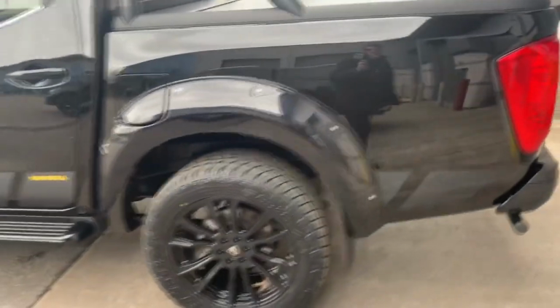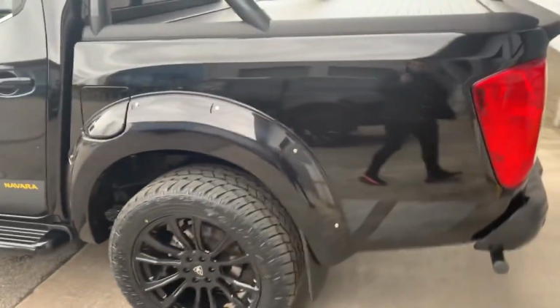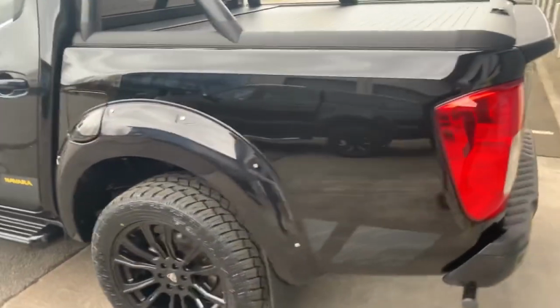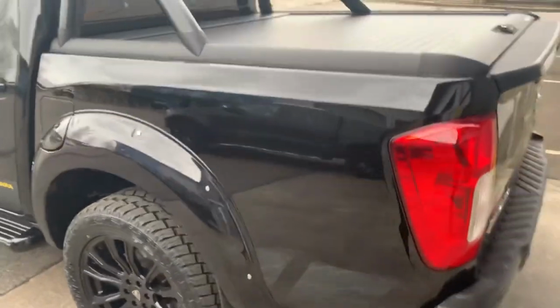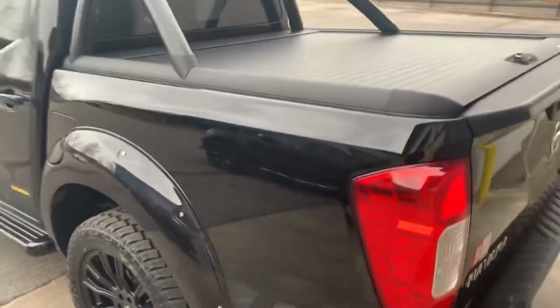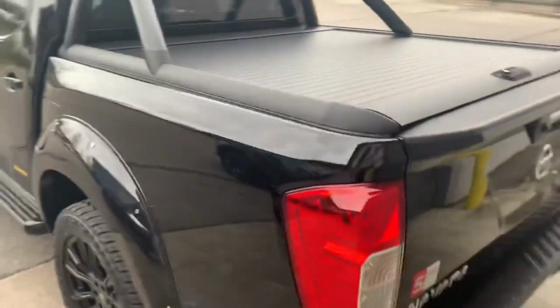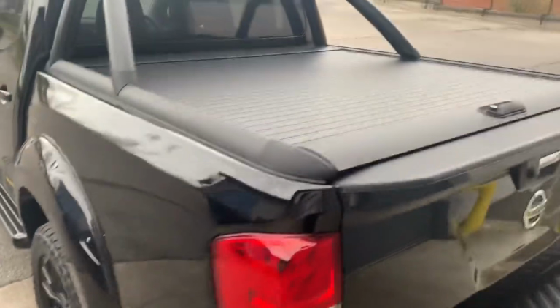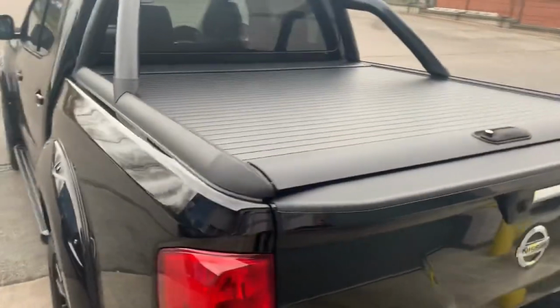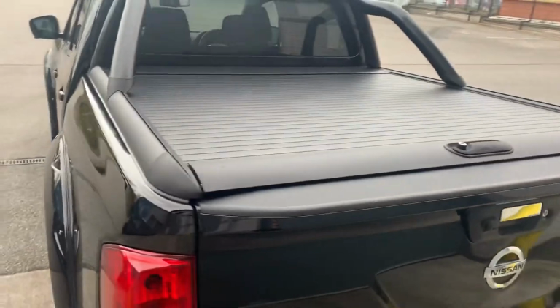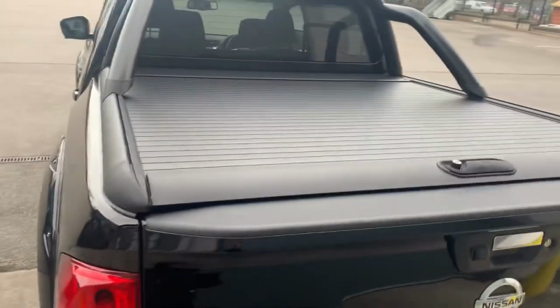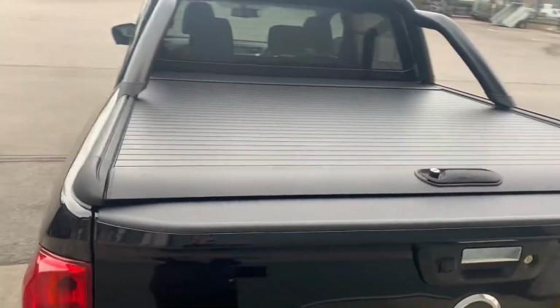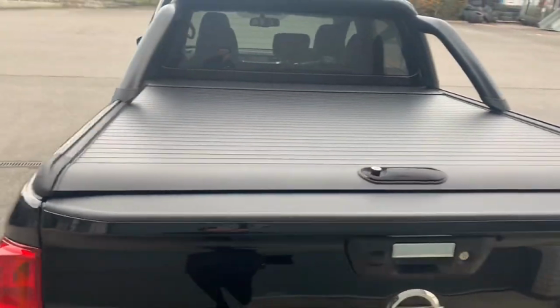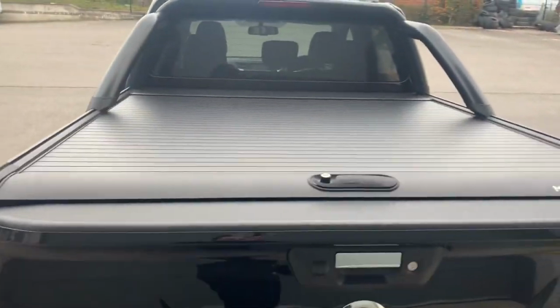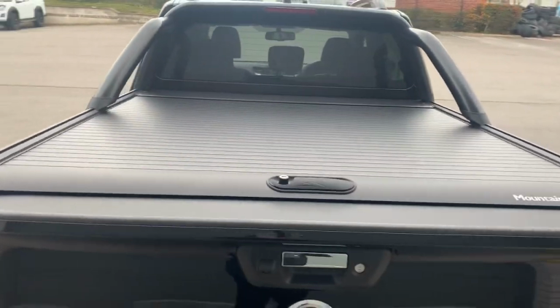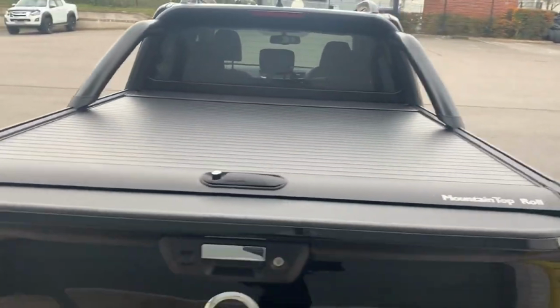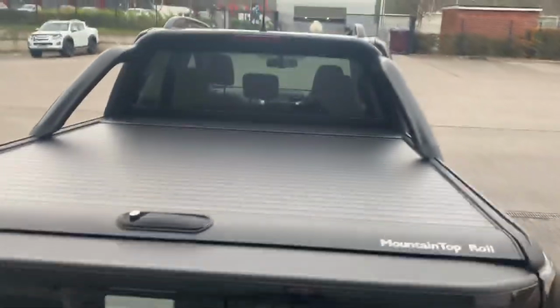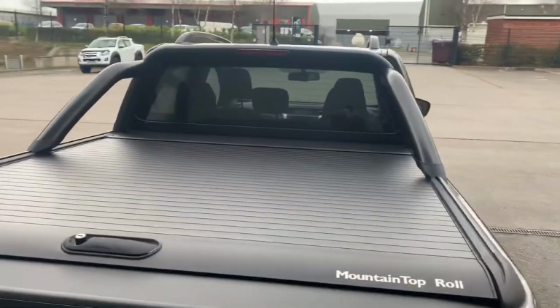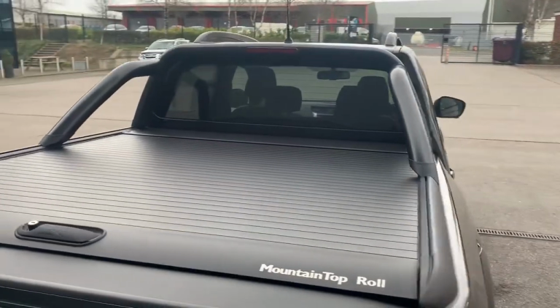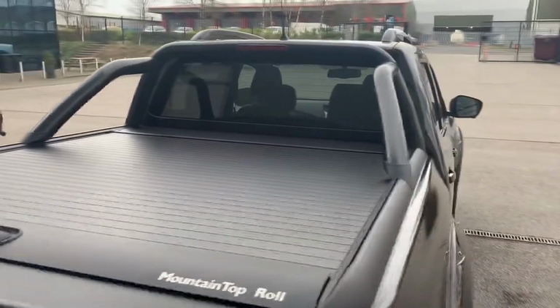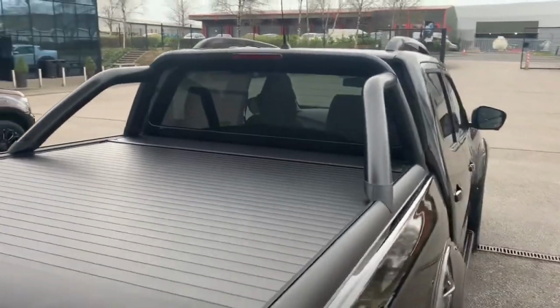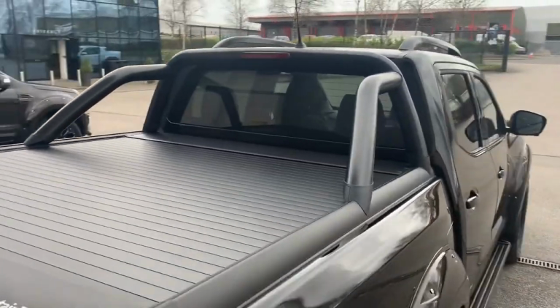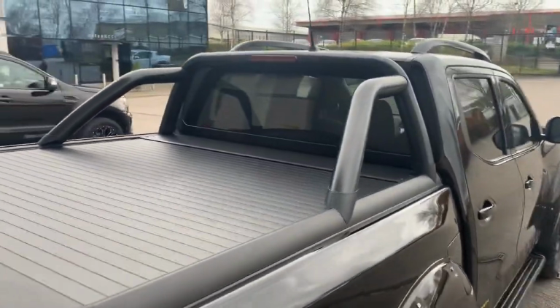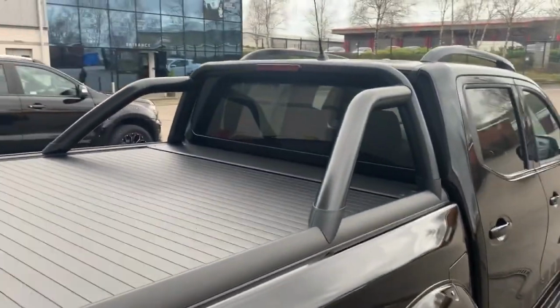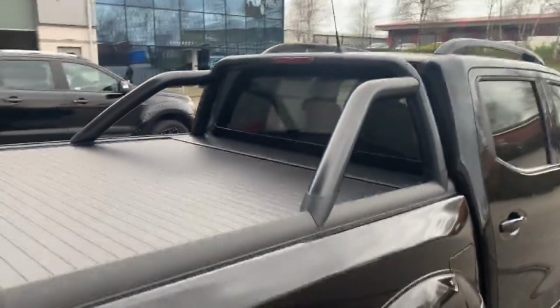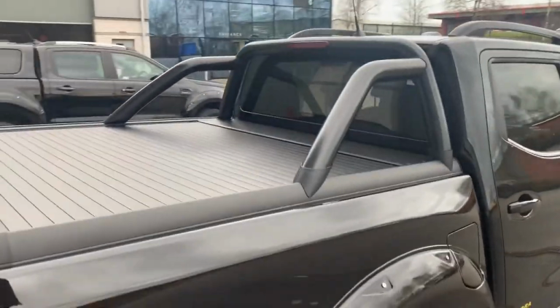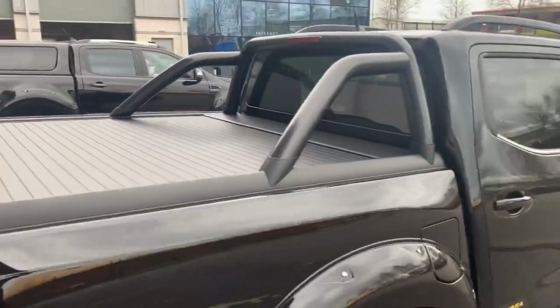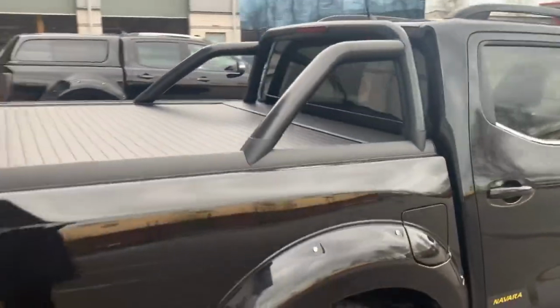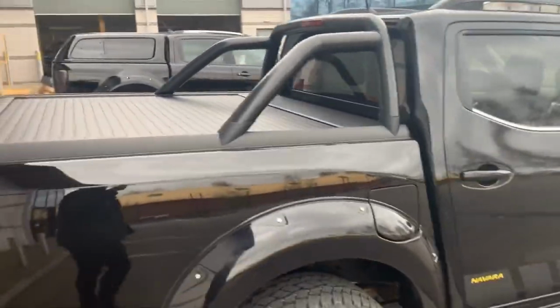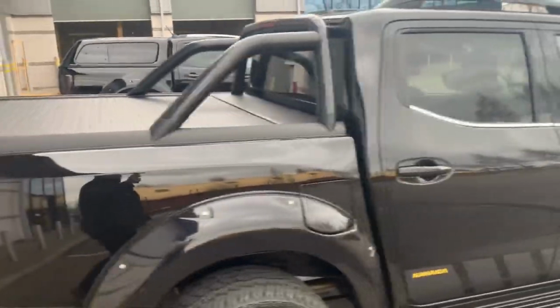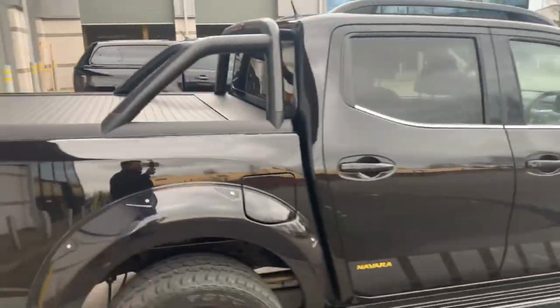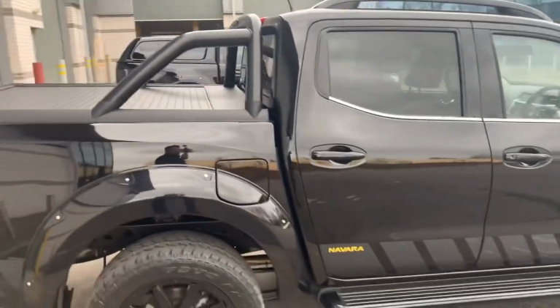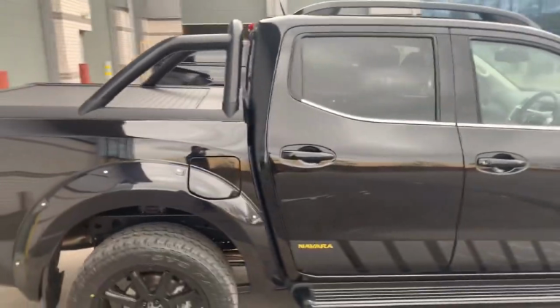Moving around to the back, as you can see we've got a black Mountaintop roller shutter combined with our Mountaintop roll bar. We're keeping with the black theme running through, and I just think it looks great.